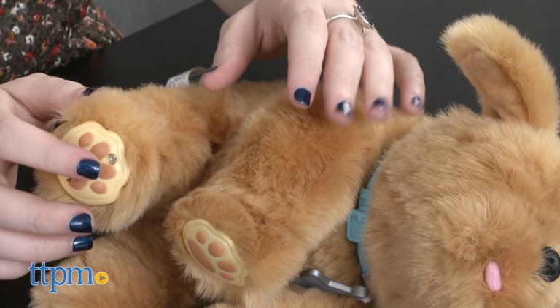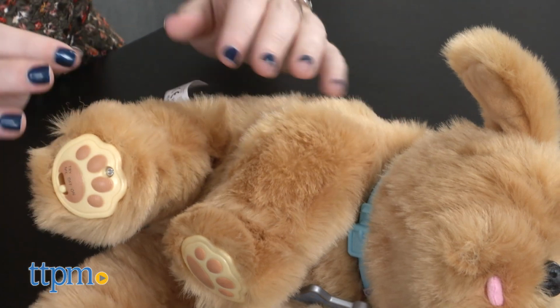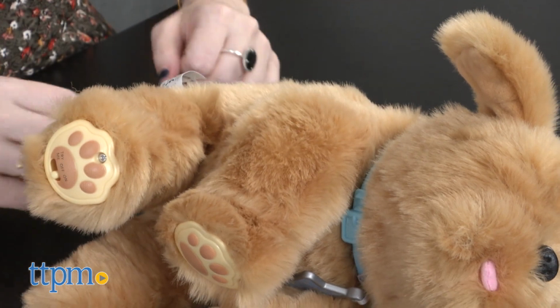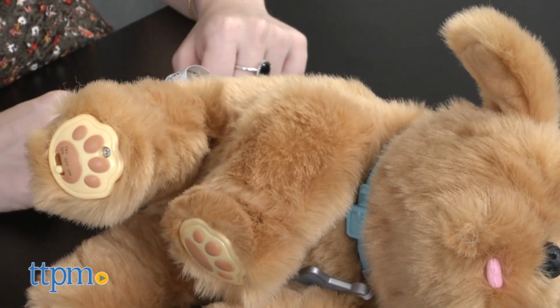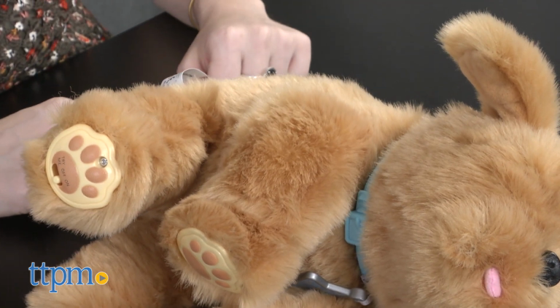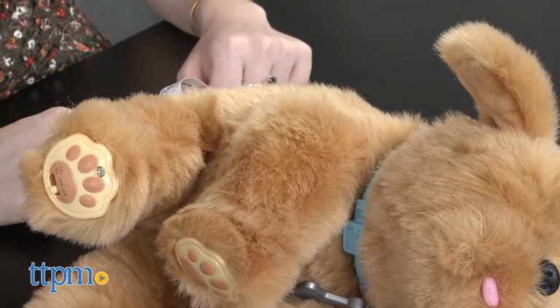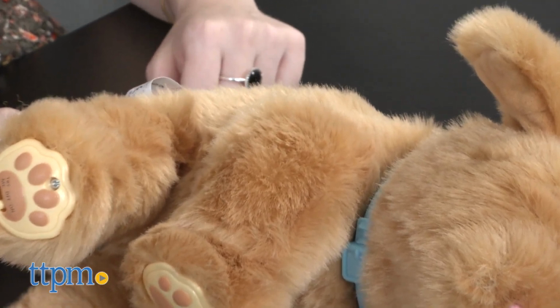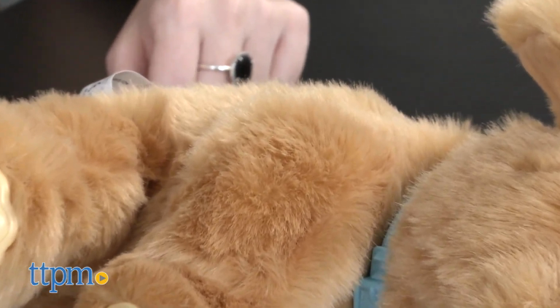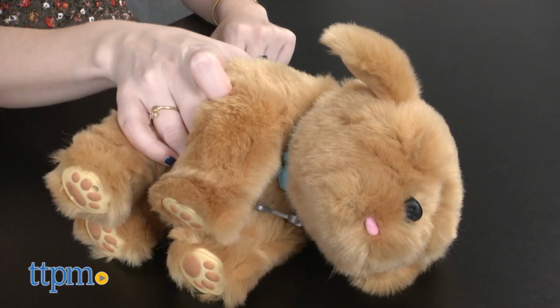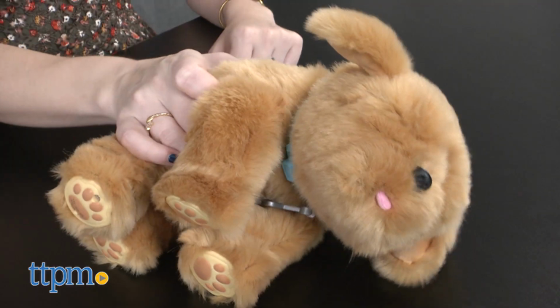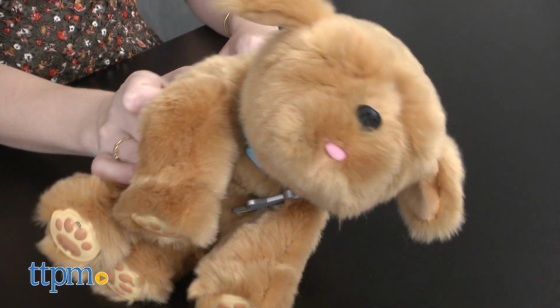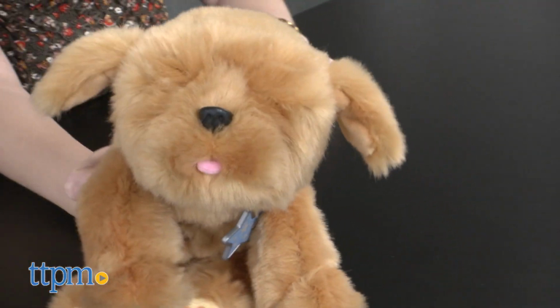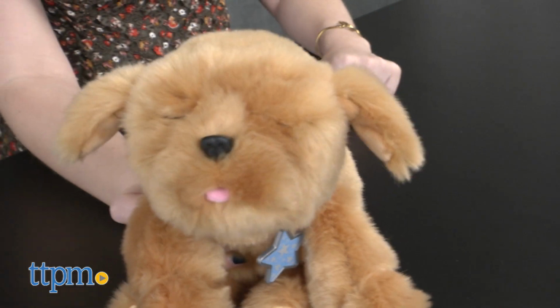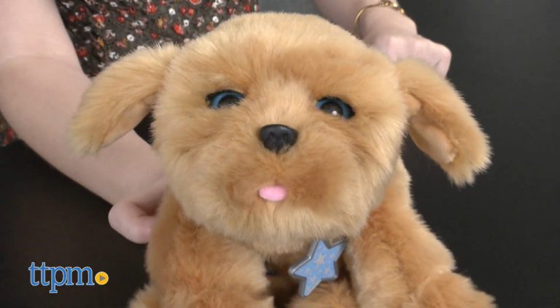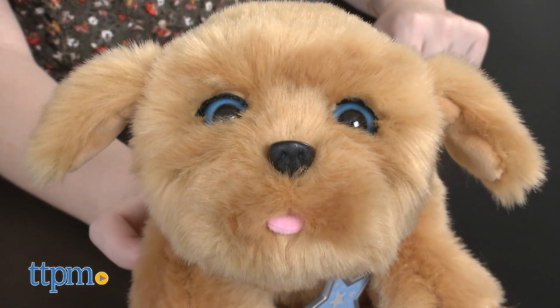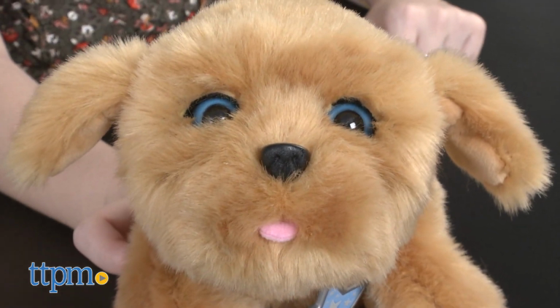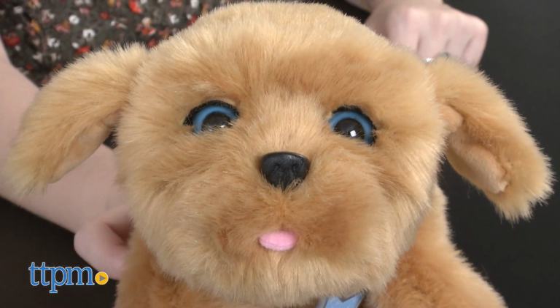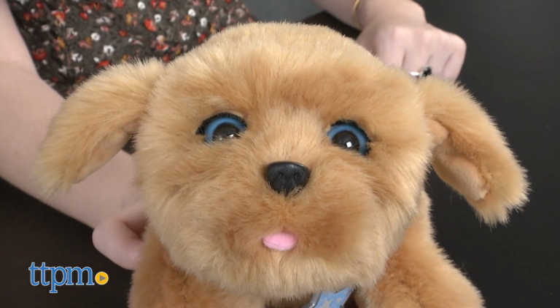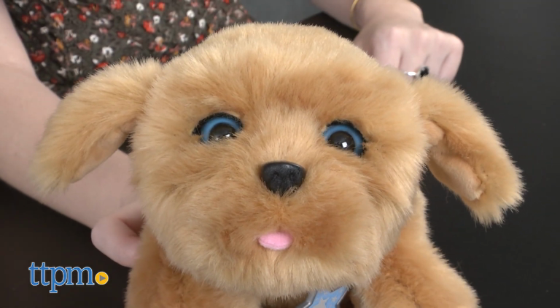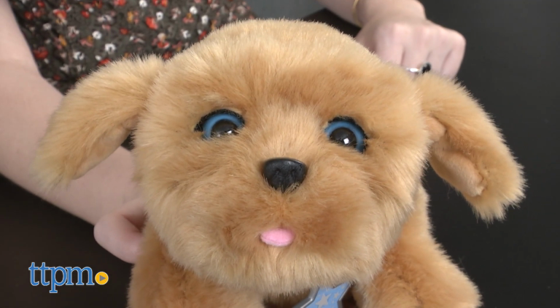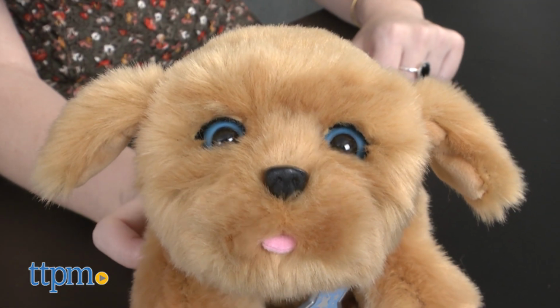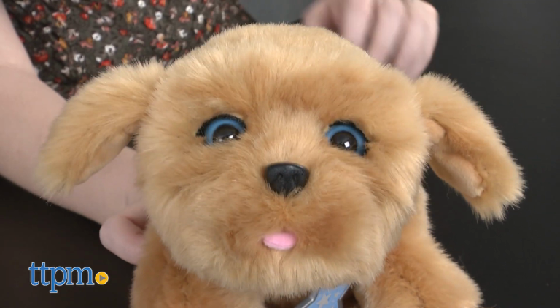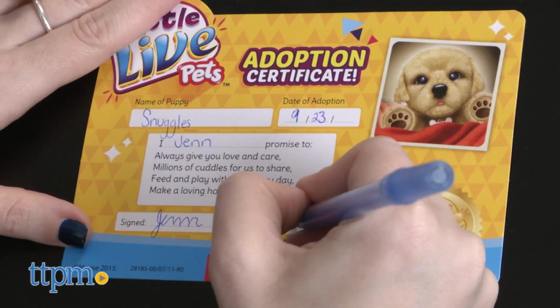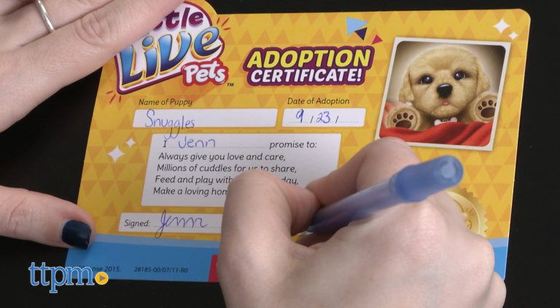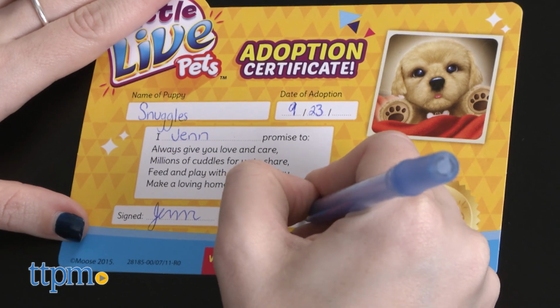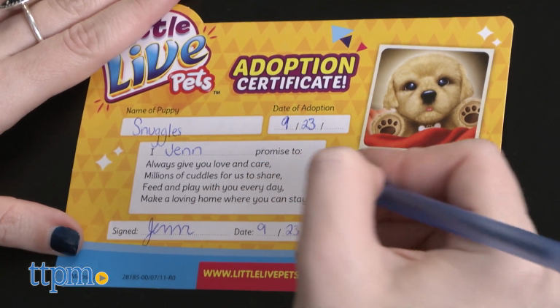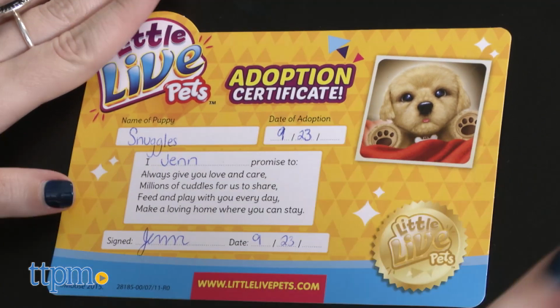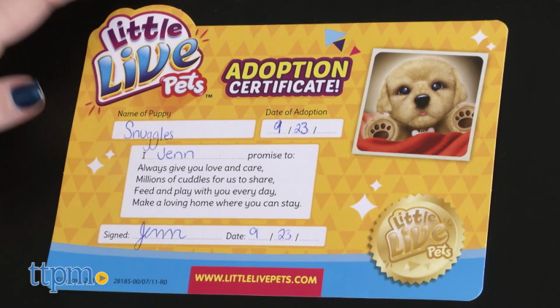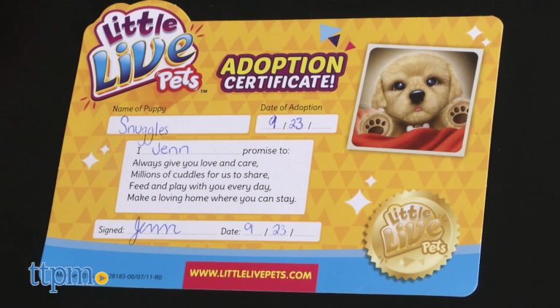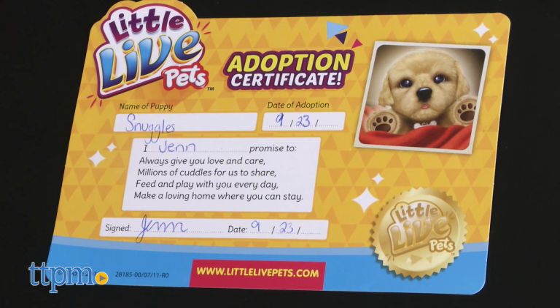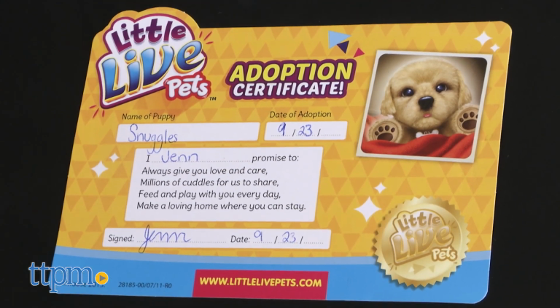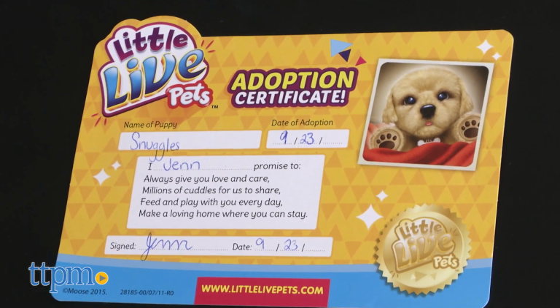Overall, we think this is one puppy that is accurately named, because his little face is definitely one kids are going to want to snuggle up to. We also like that this puppy comes with adoption papers, so kids can fill it in to adopt Snuggles and even rename him to make him truly their own.